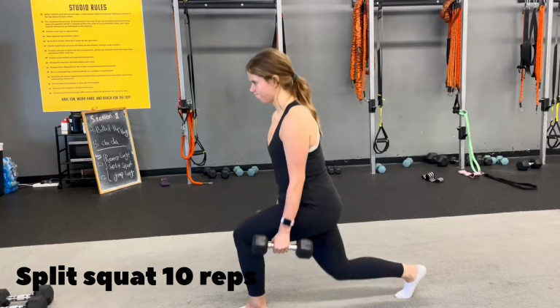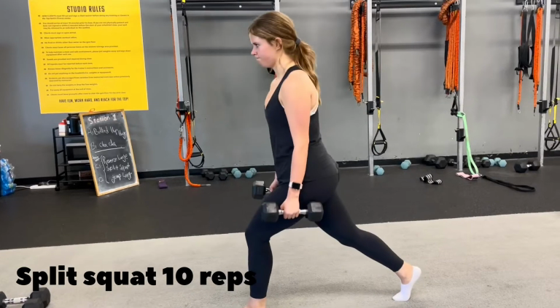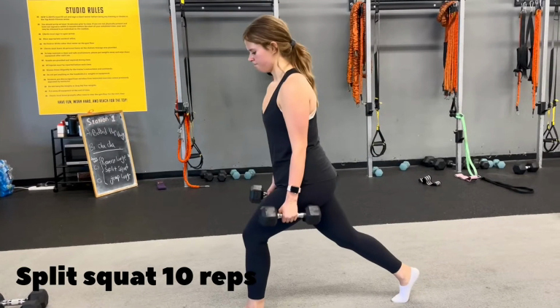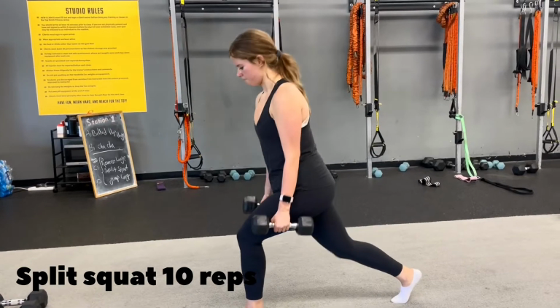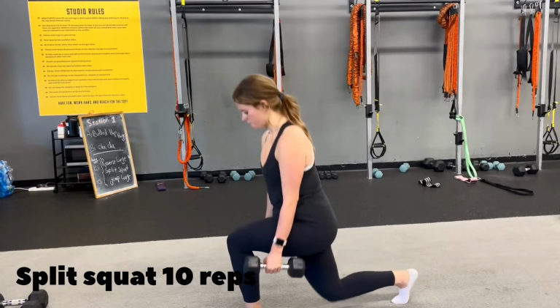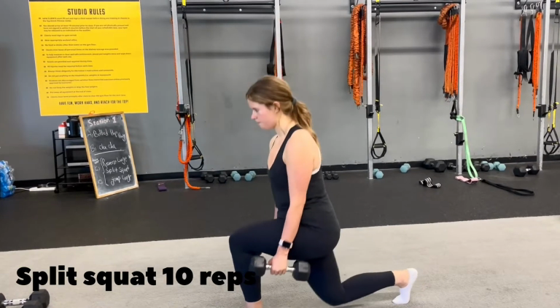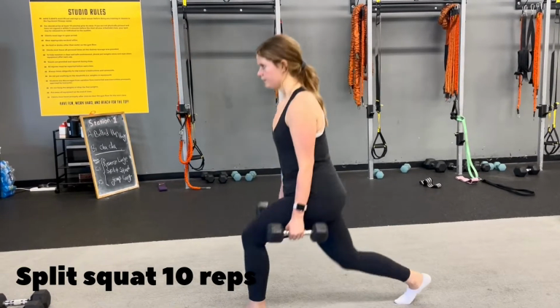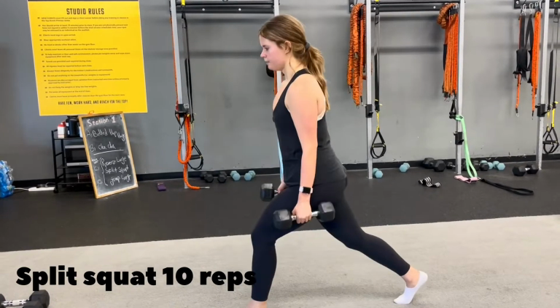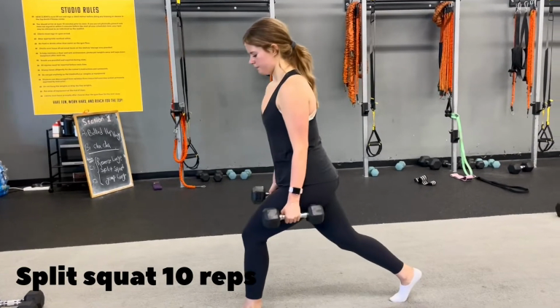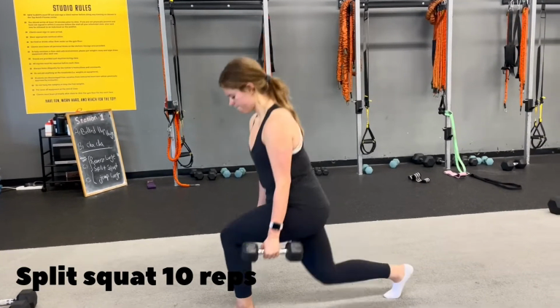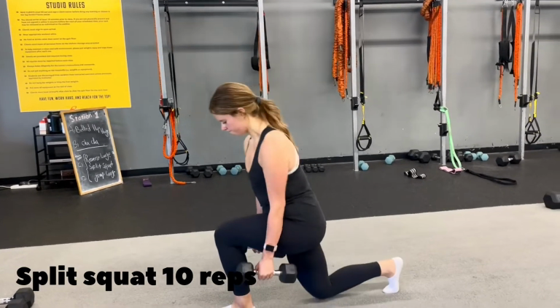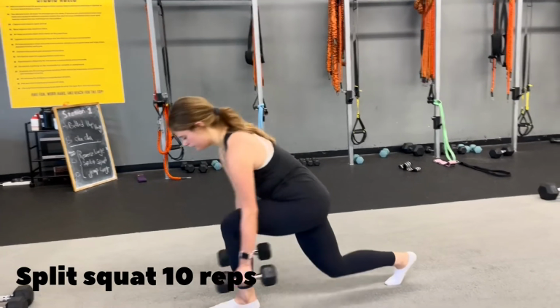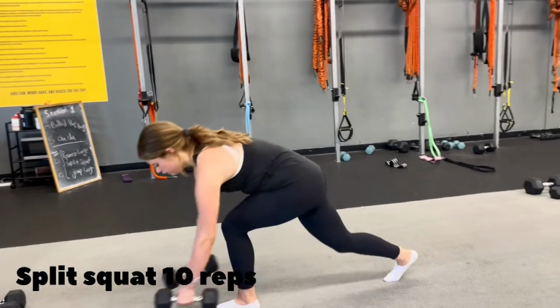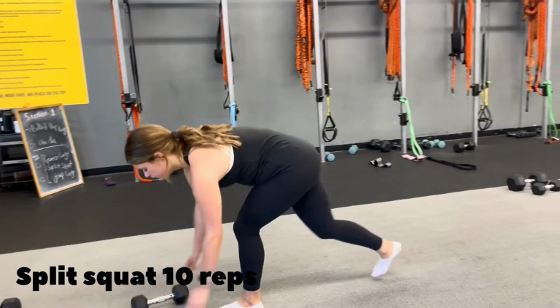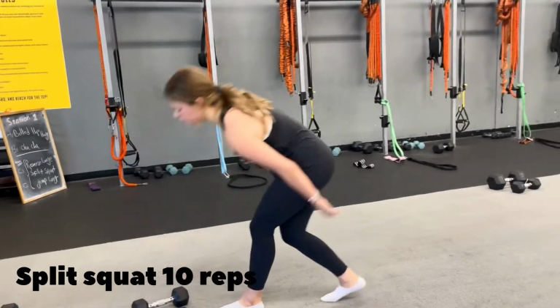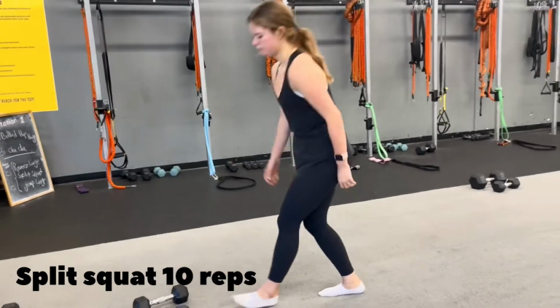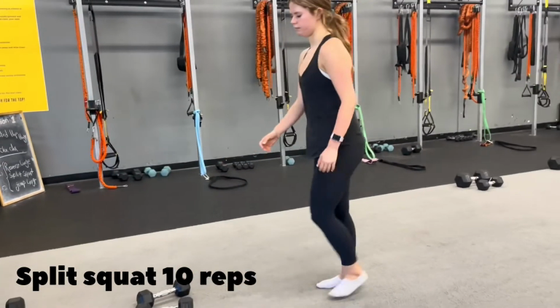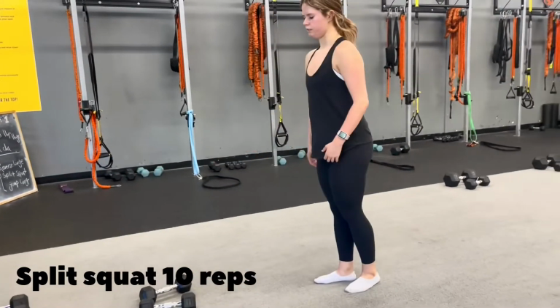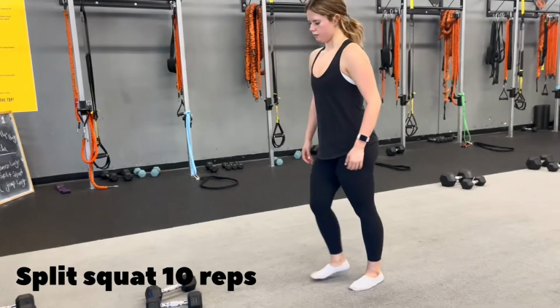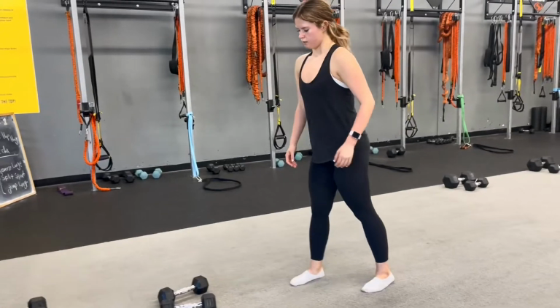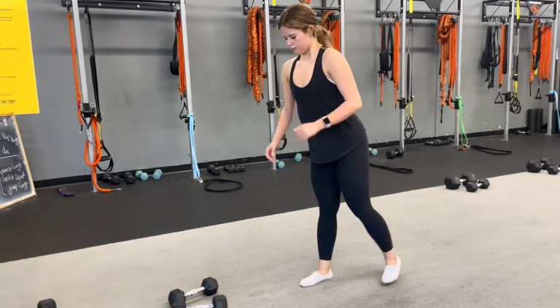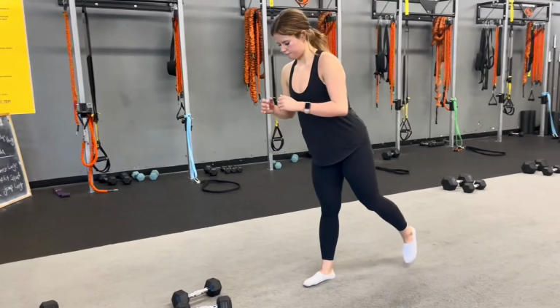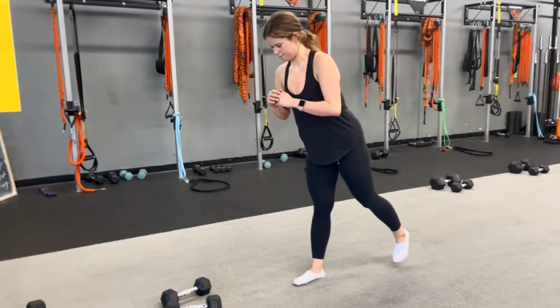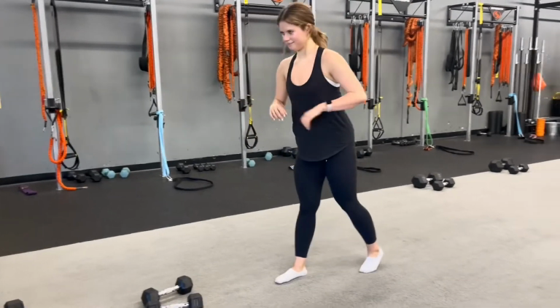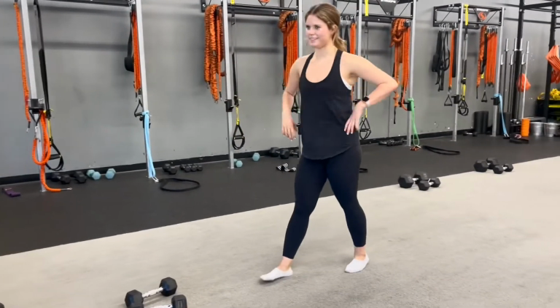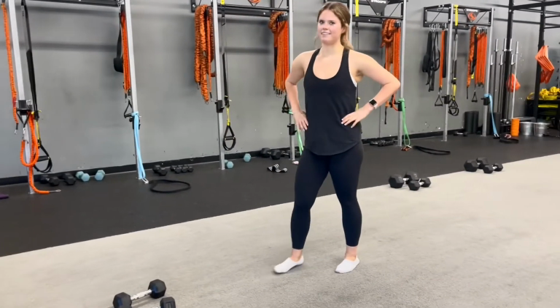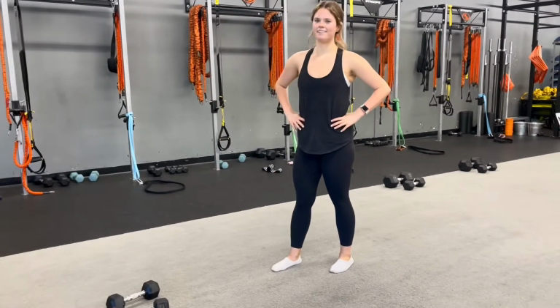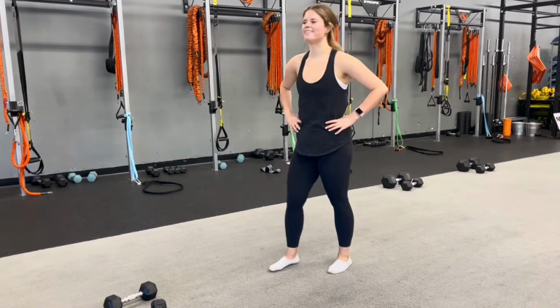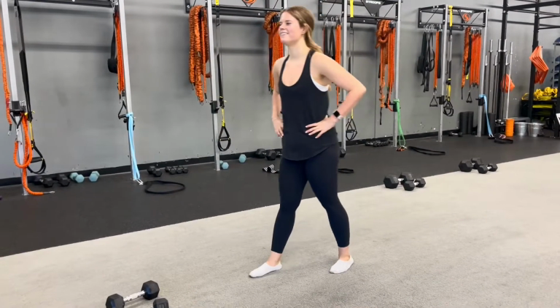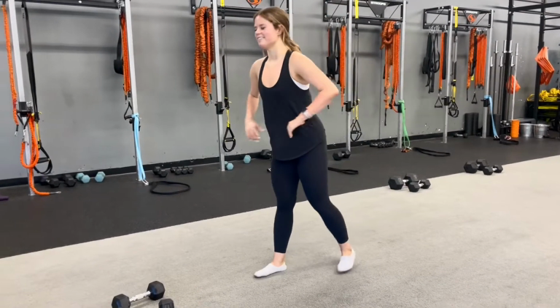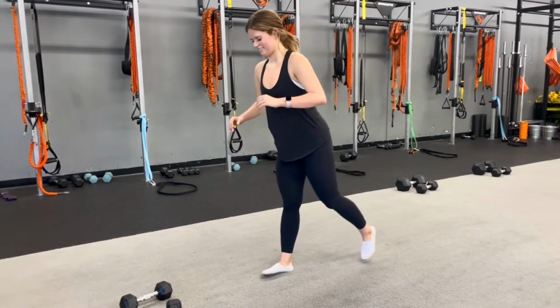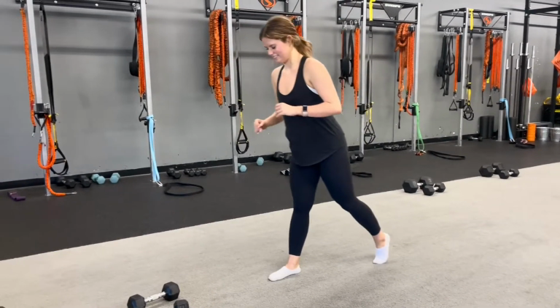Let's work out this jump lunge. Let's go, jump lunge — you can do that!